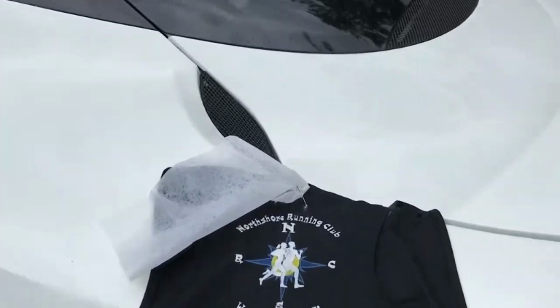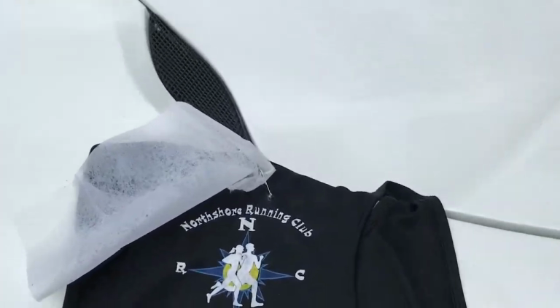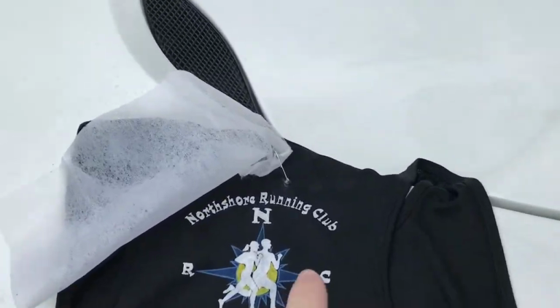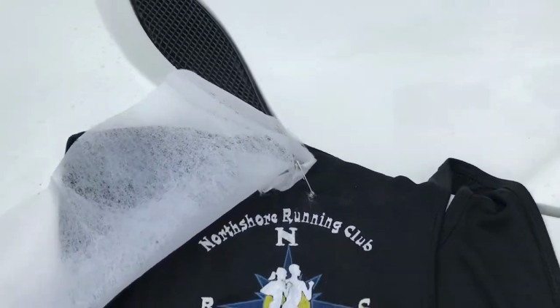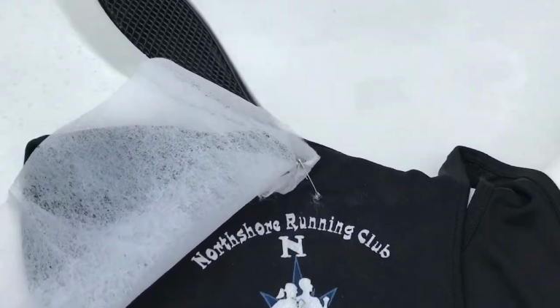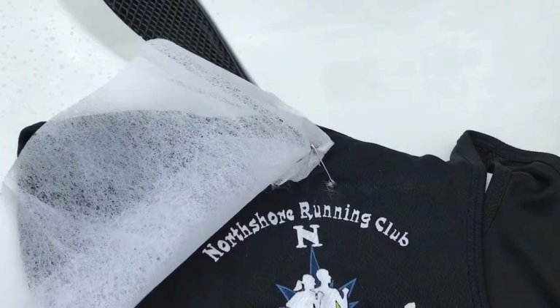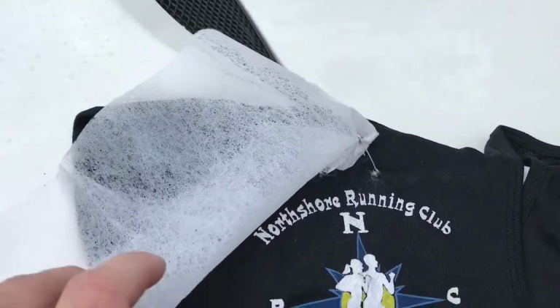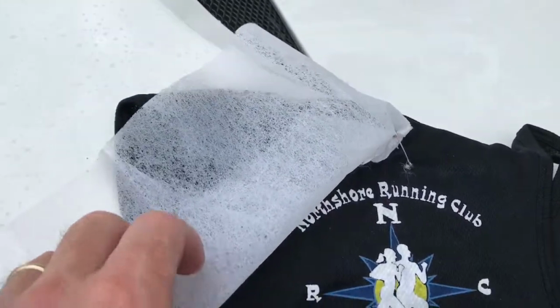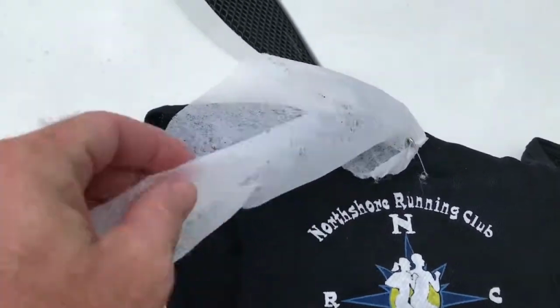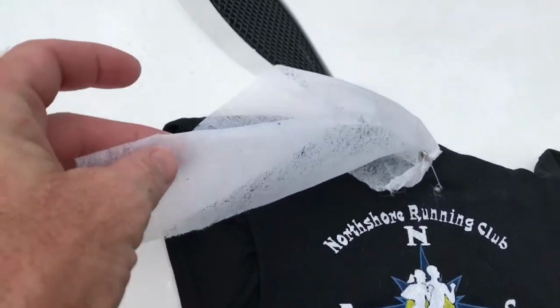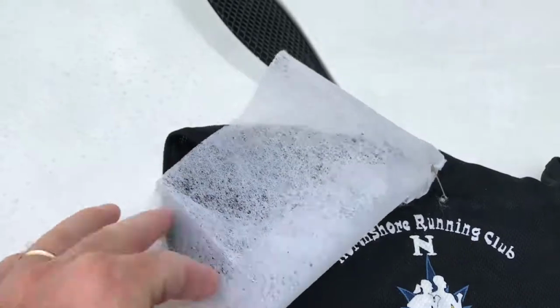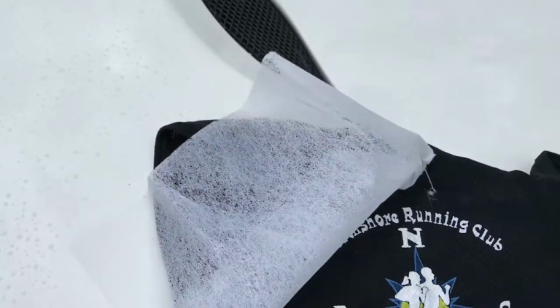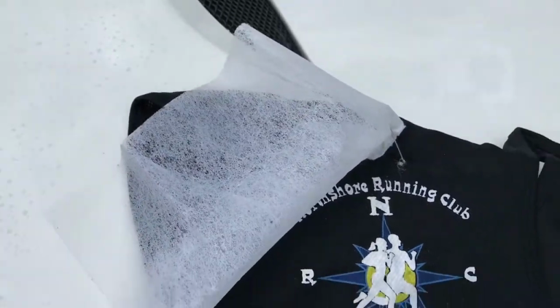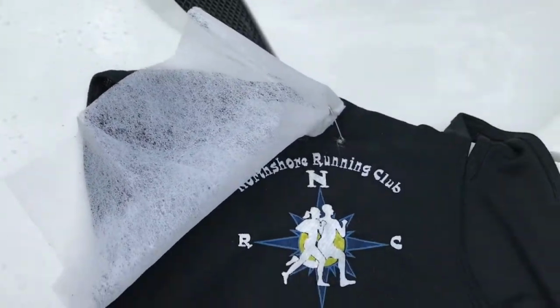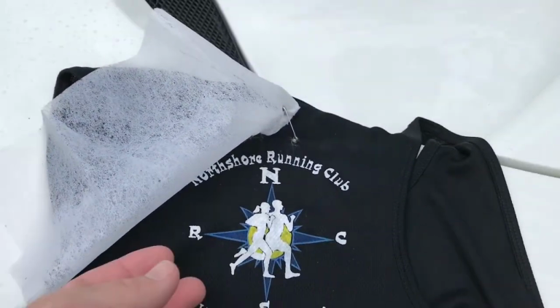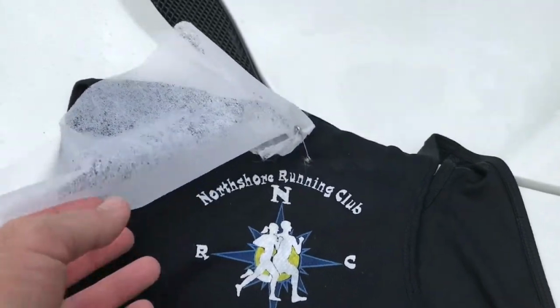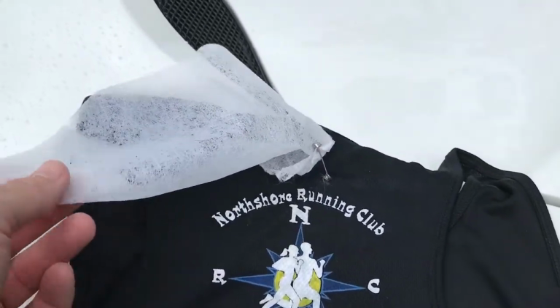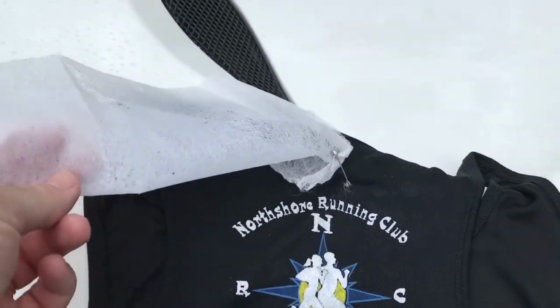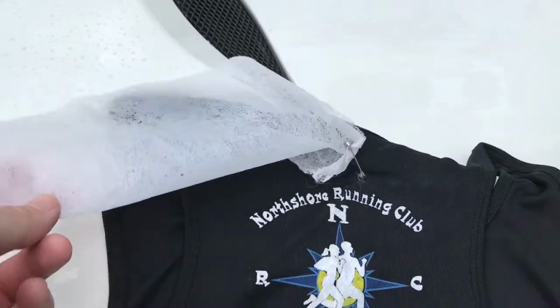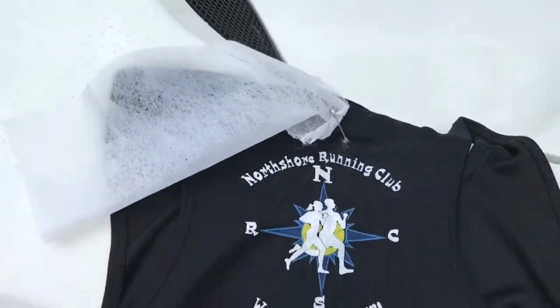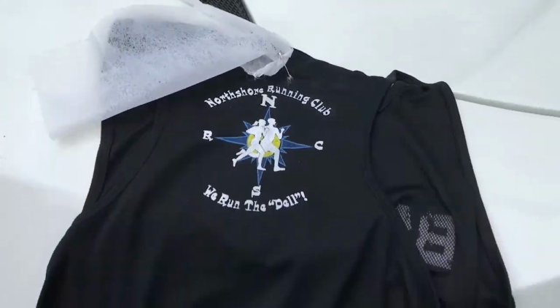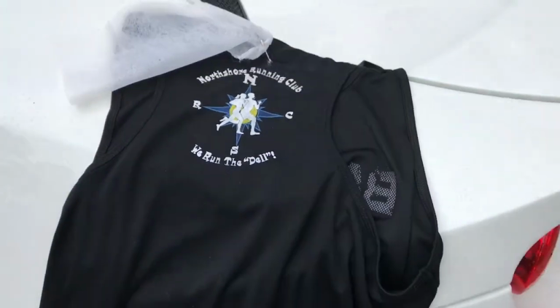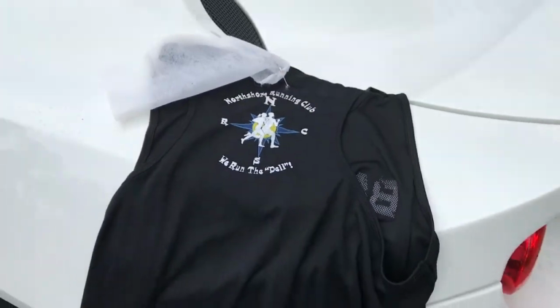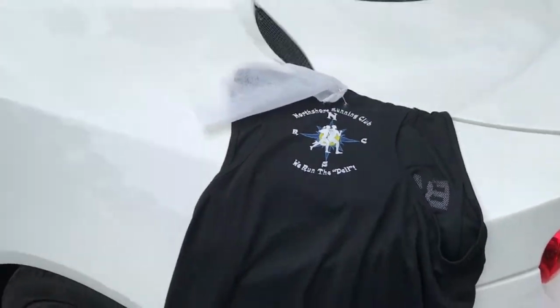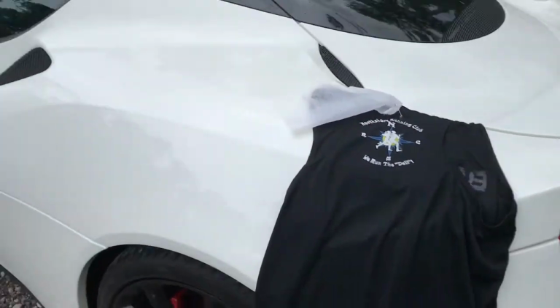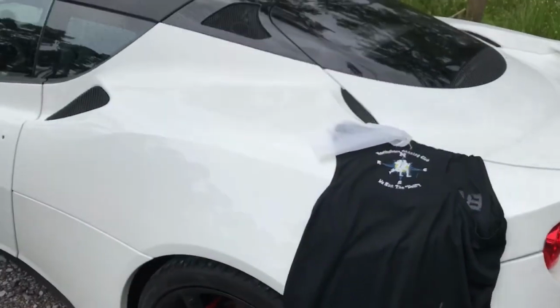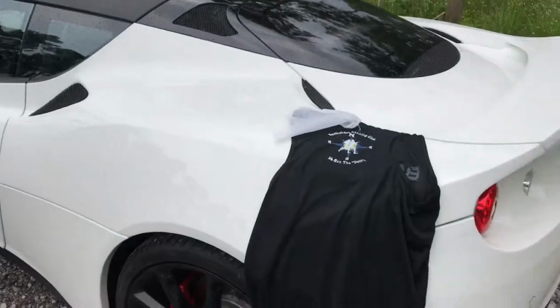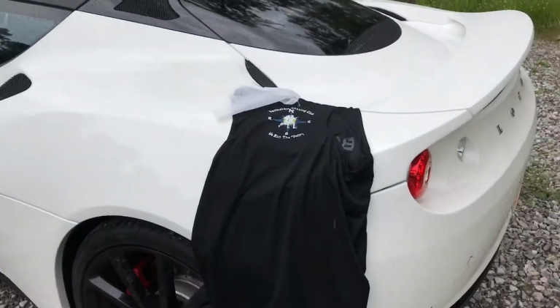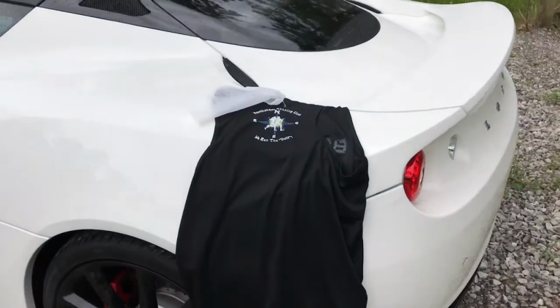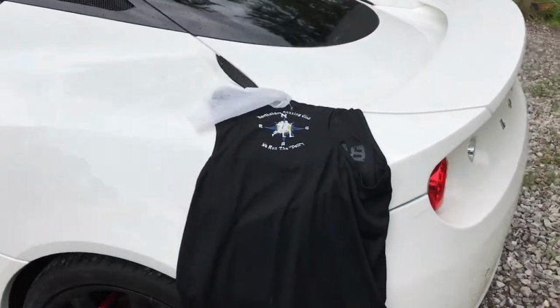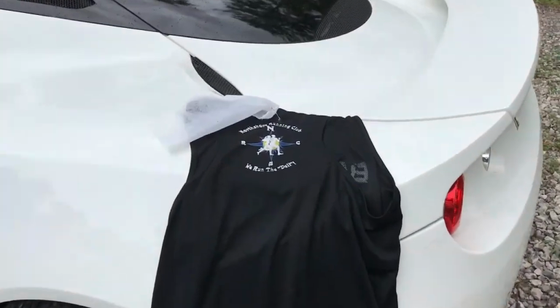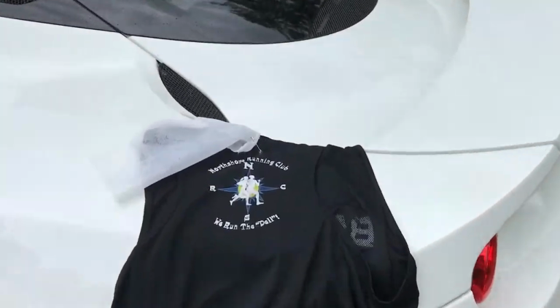I just put a little safety pin on it — this is a Glad dryer sheet — and it worked, man. It actually worked.